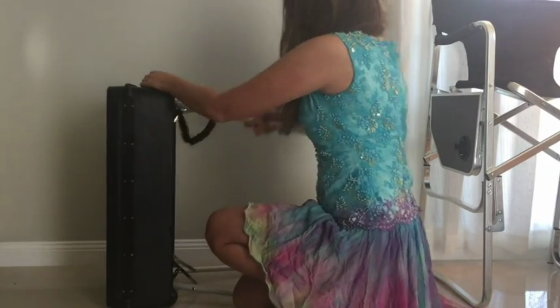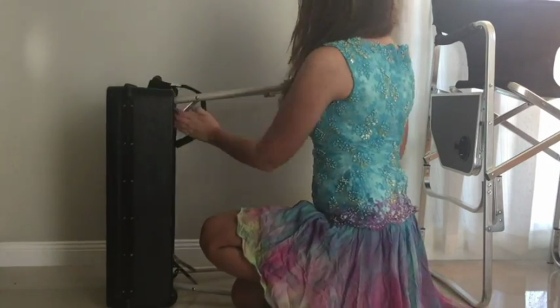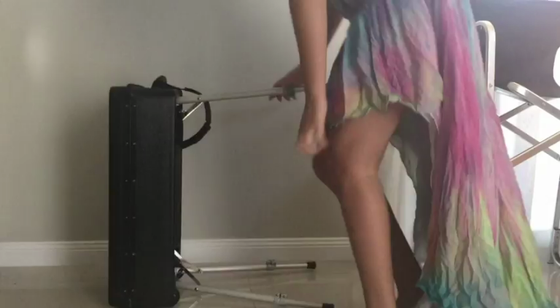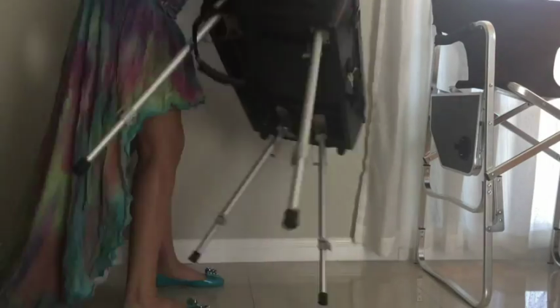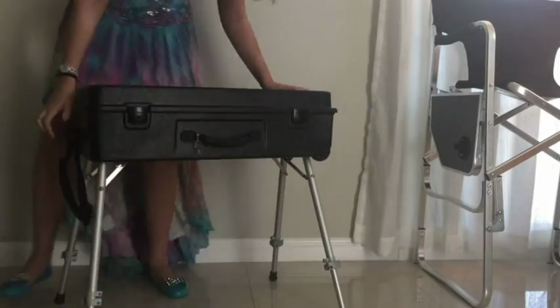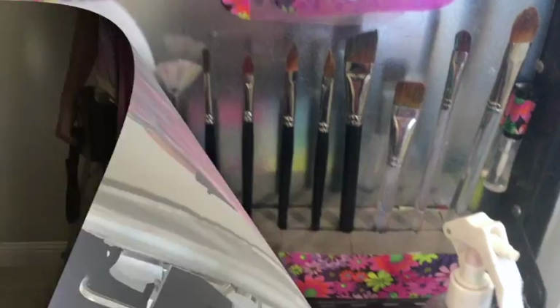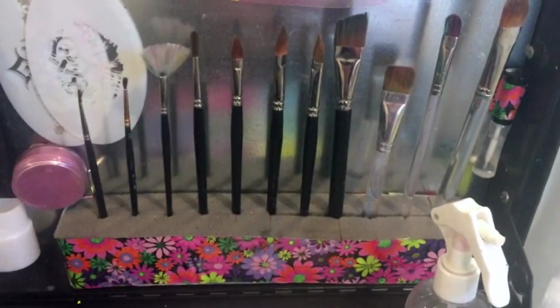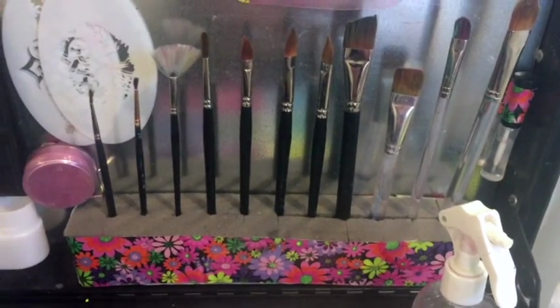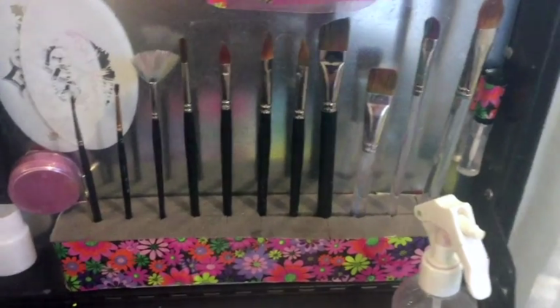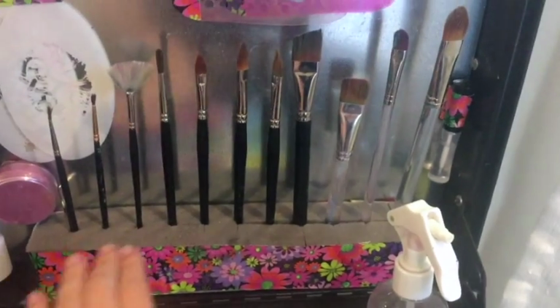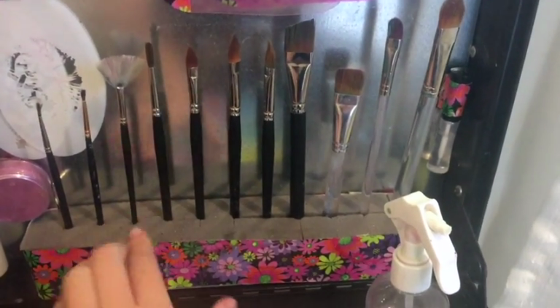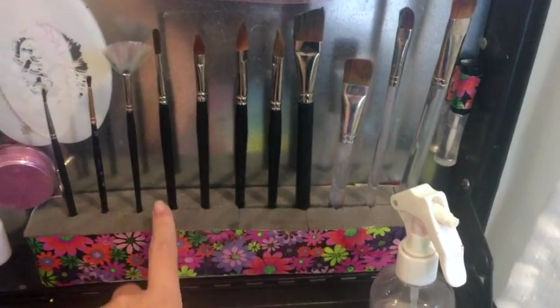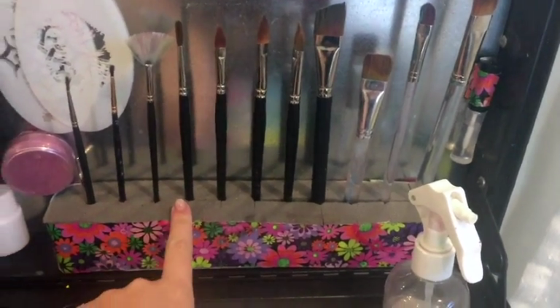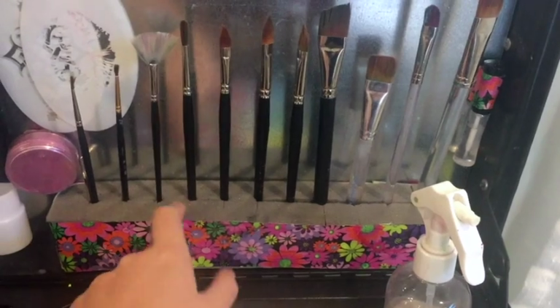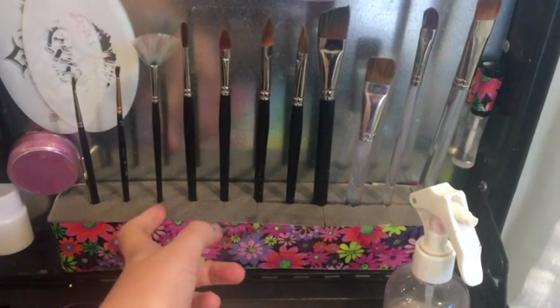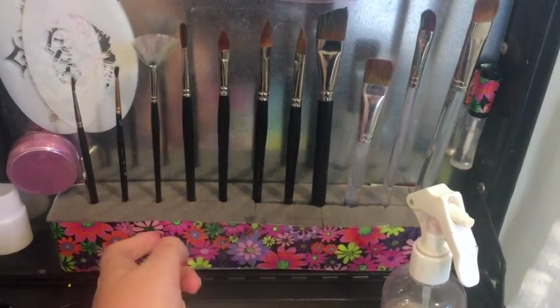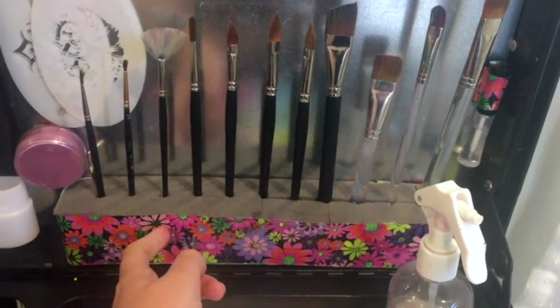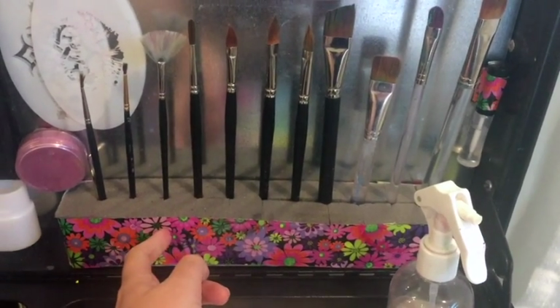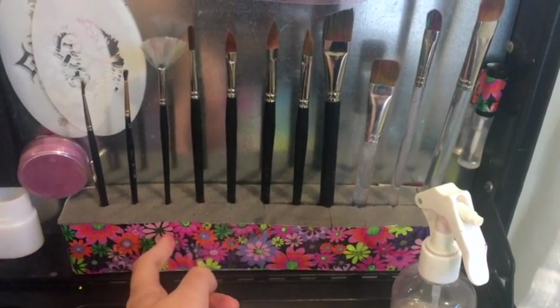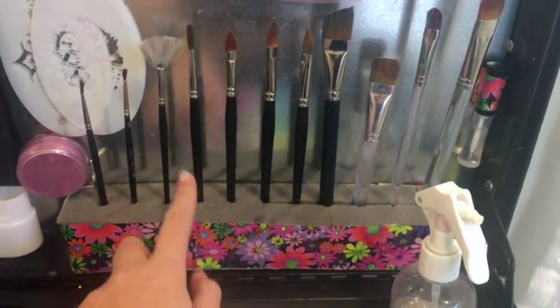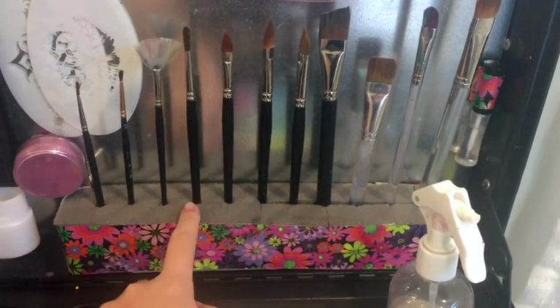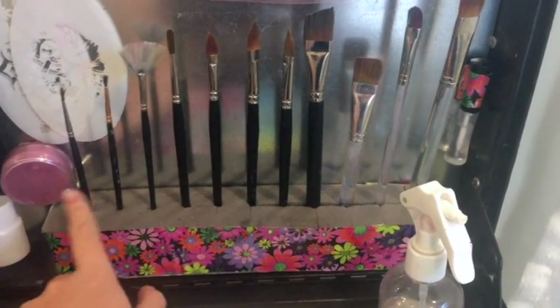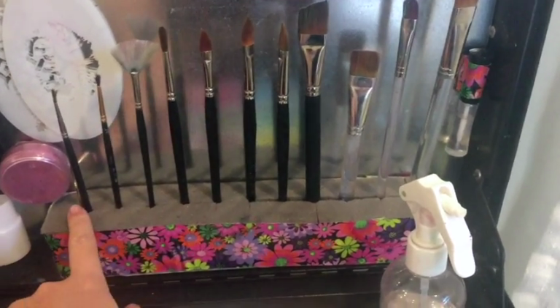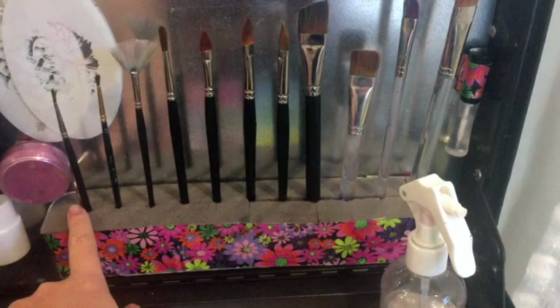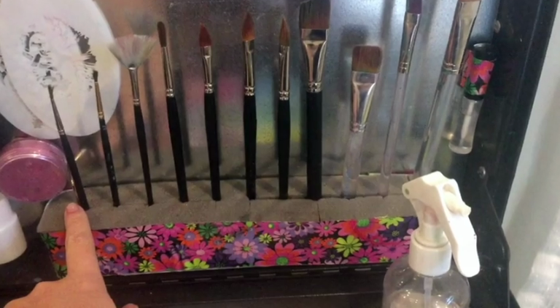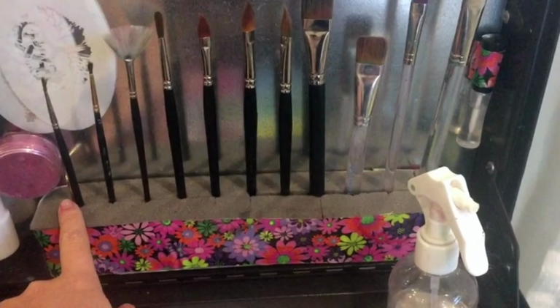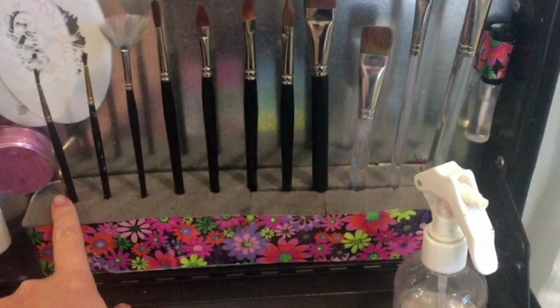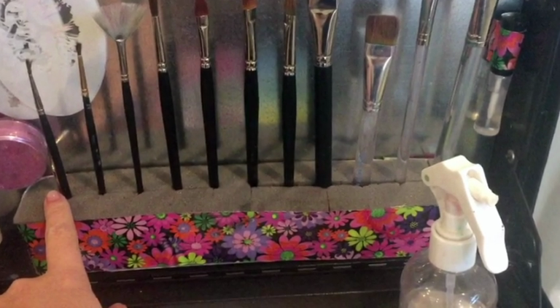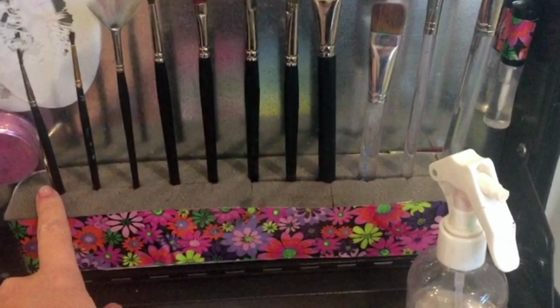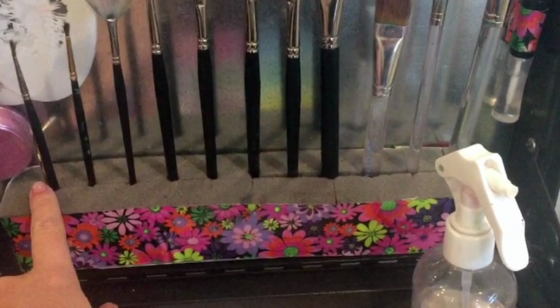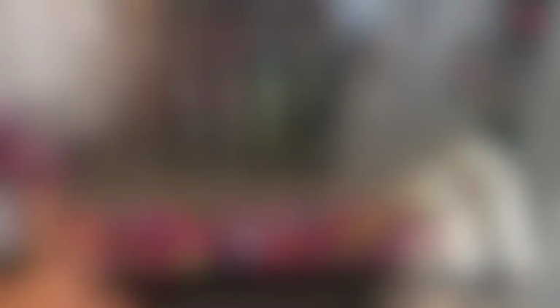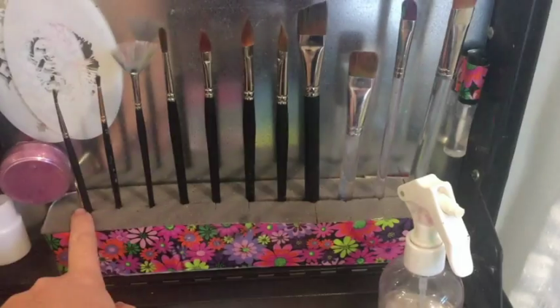To begin the tour, let's start off with my brushes. The Craft and Go came with this foam insert — I just covered it in beautiful duct tape that my sister brought me back from America.